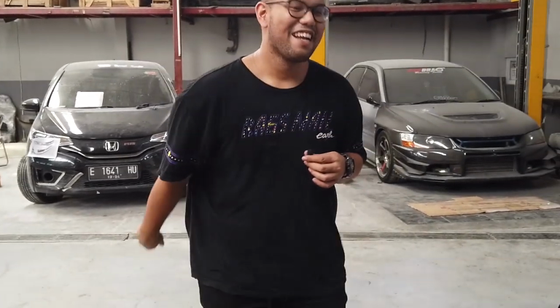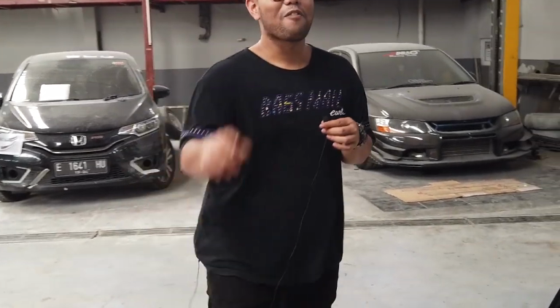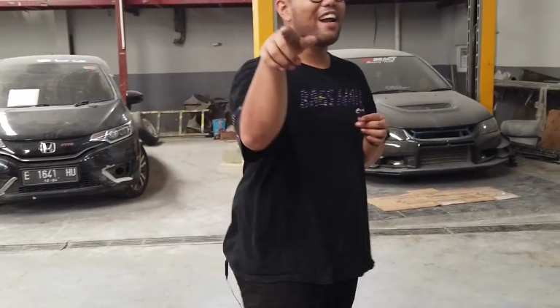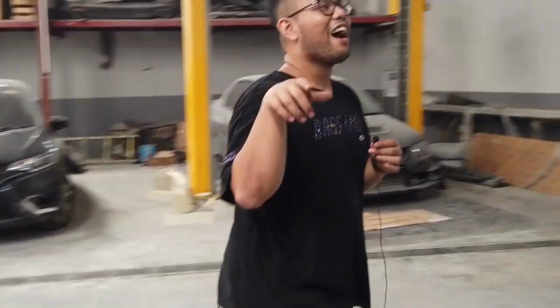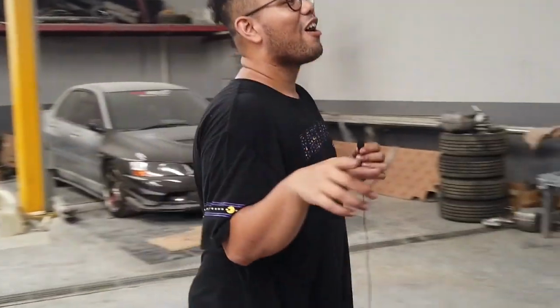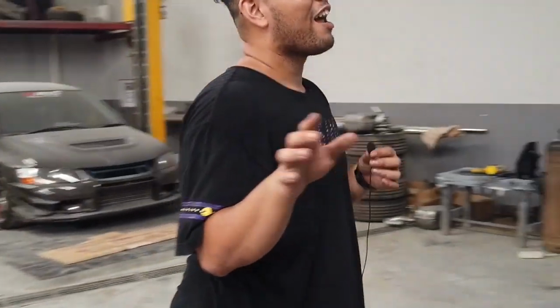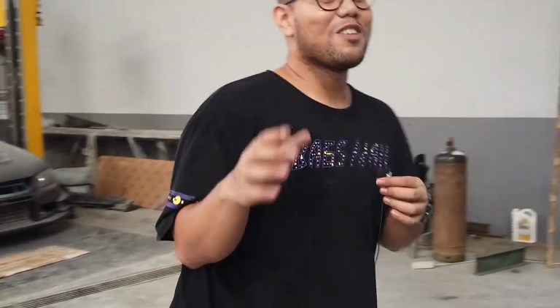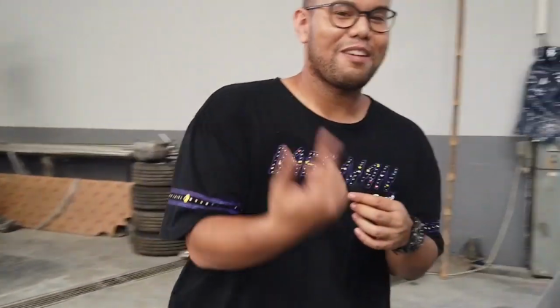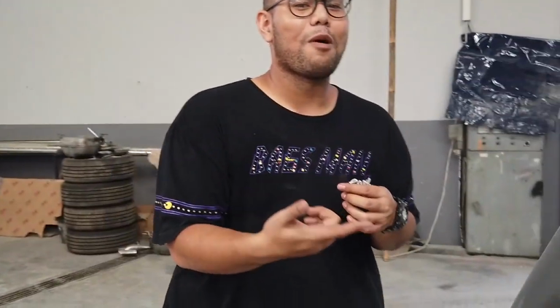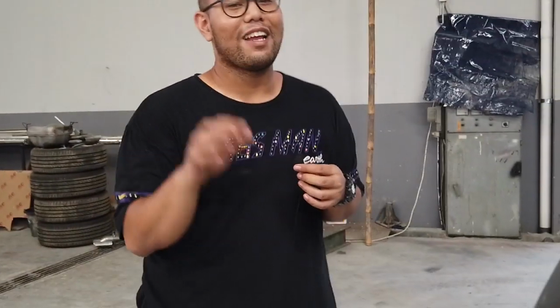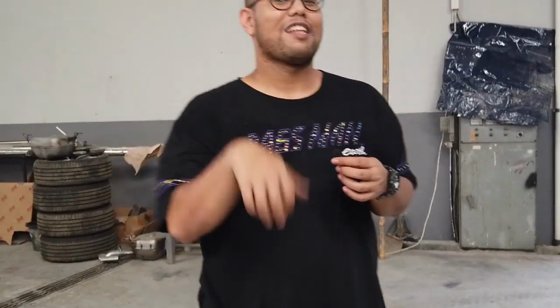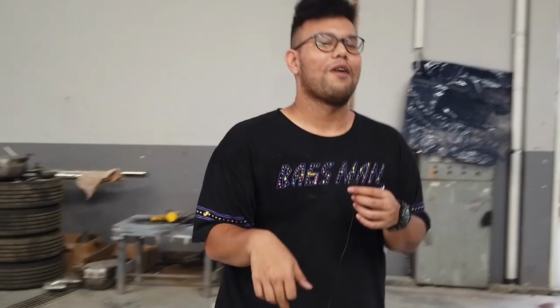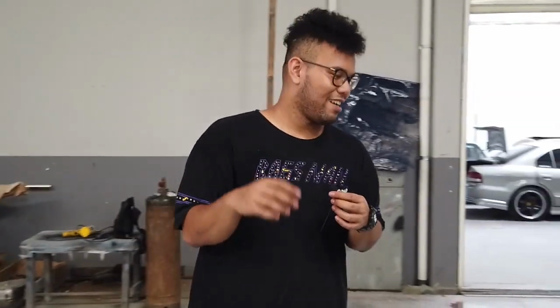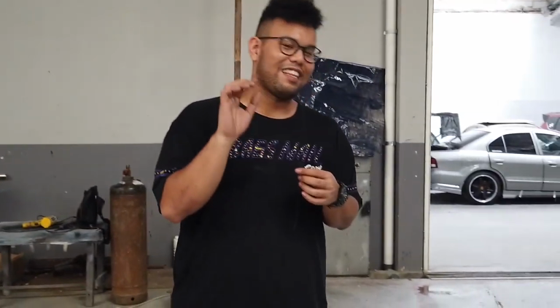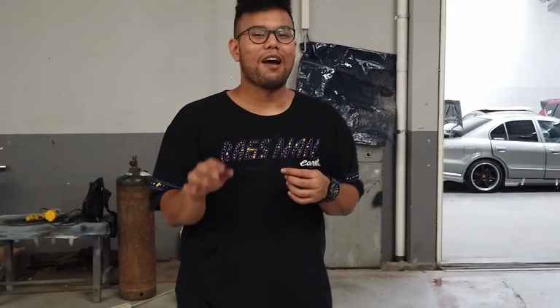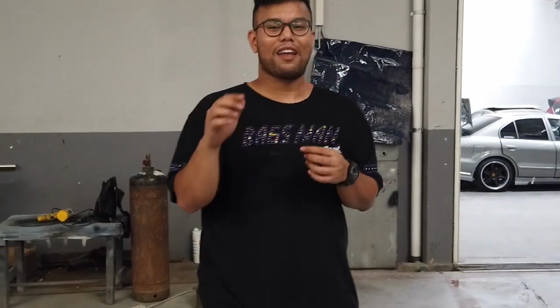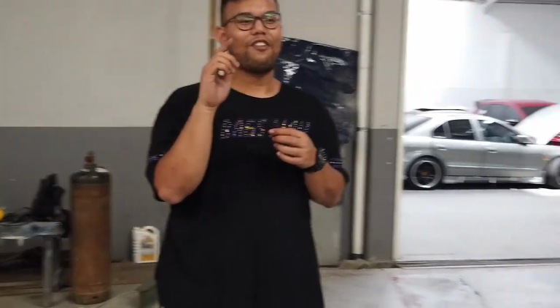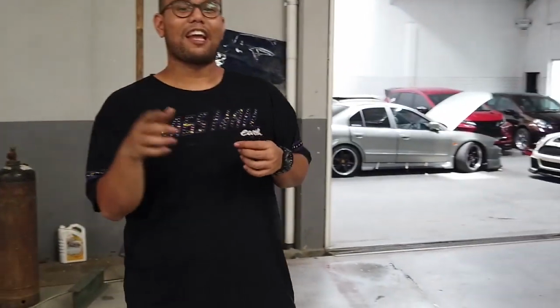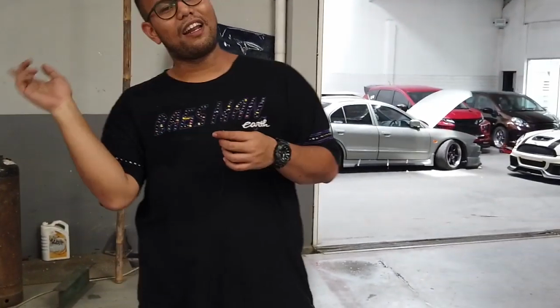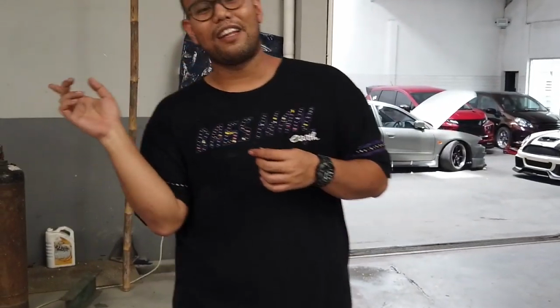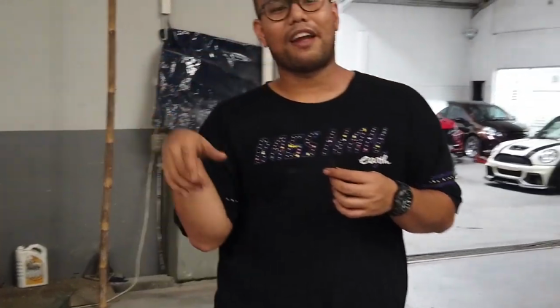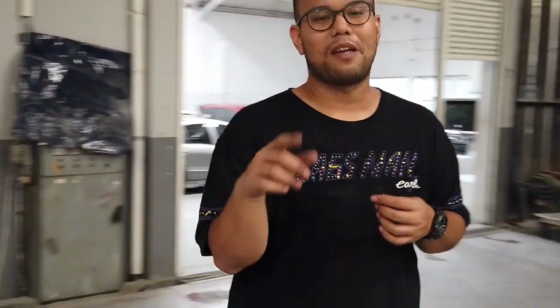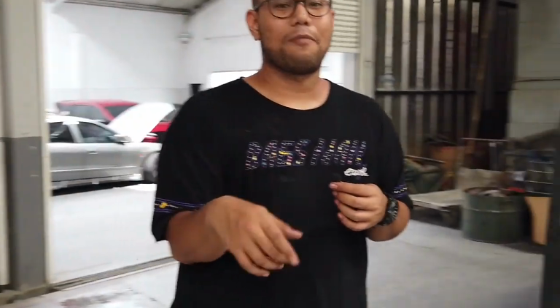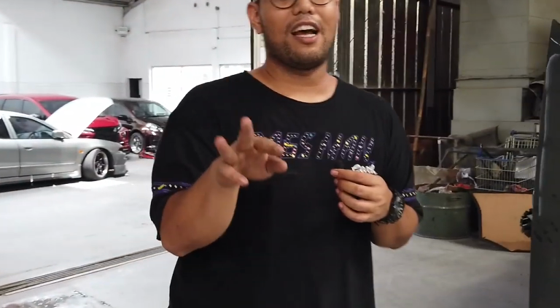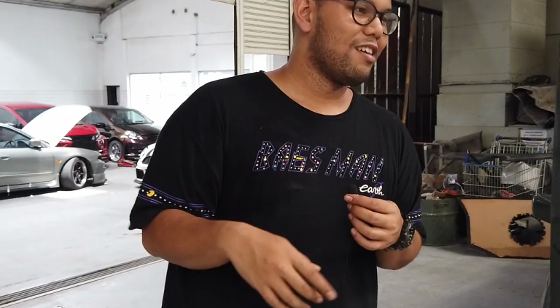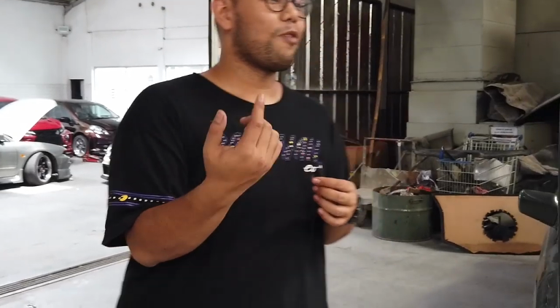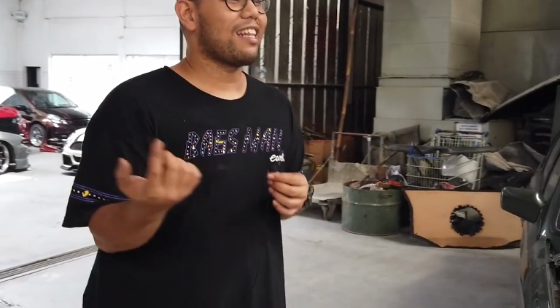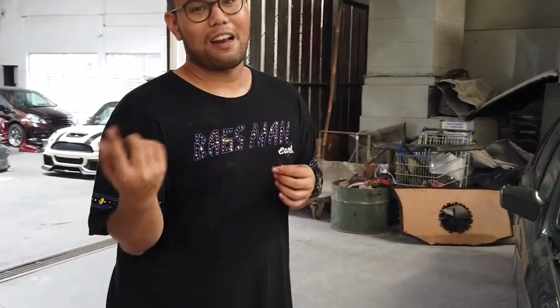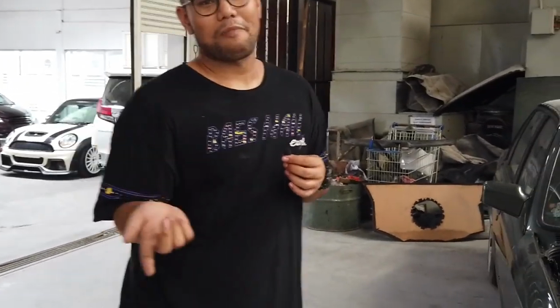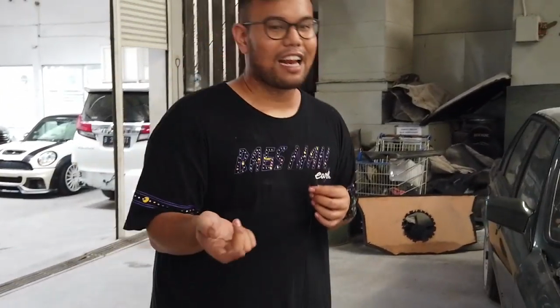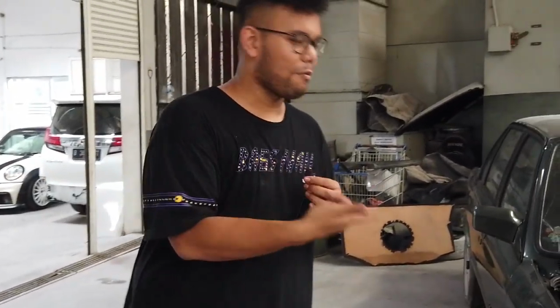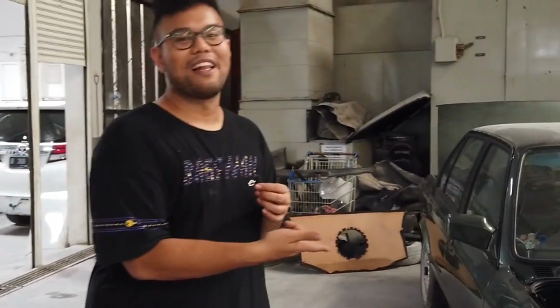Gimana pokoknya — kalau kalian setuju ini mobil bawa ke Bali, komen aja di bawah, nanti kita bakal bikin vlog lagi kayak kemarin. Kita pake Expander saya bertiga, cuman mungkin ntar bakal lebih ekstrim lagi gara-gara kita bawa di mobil.